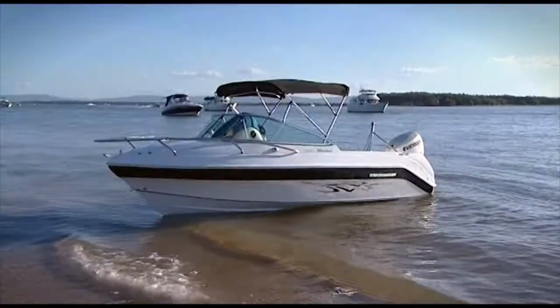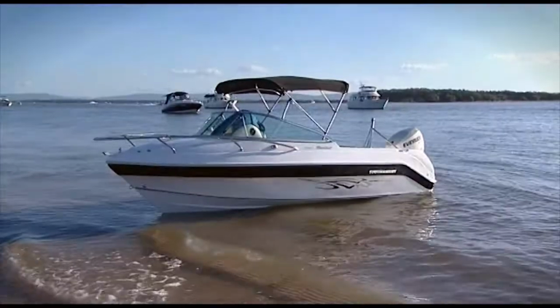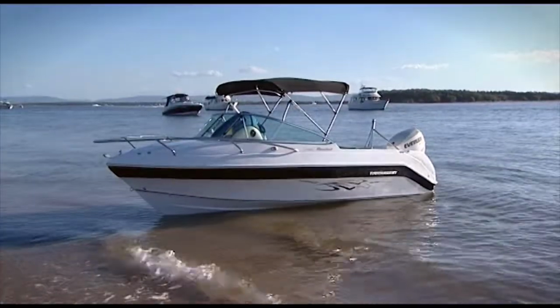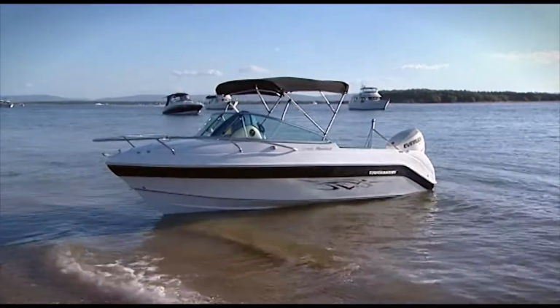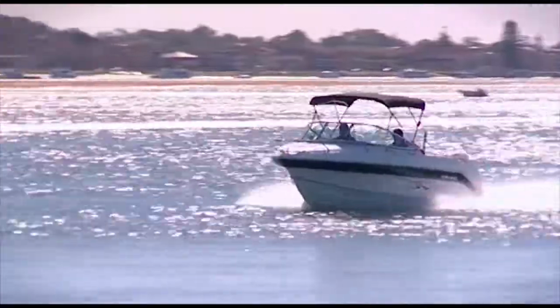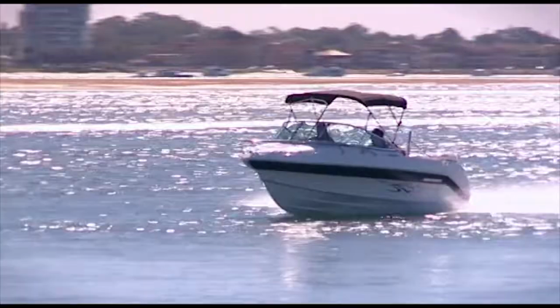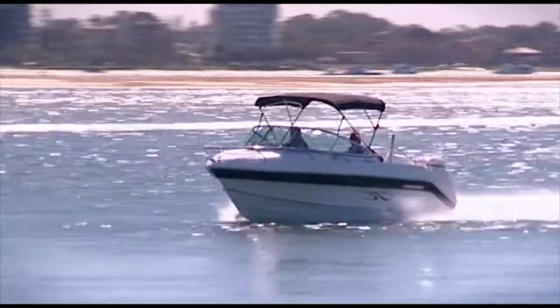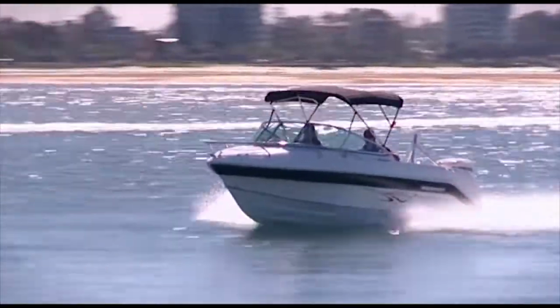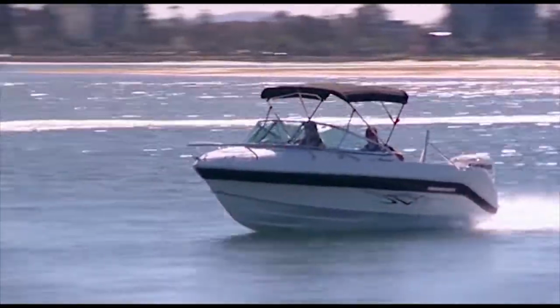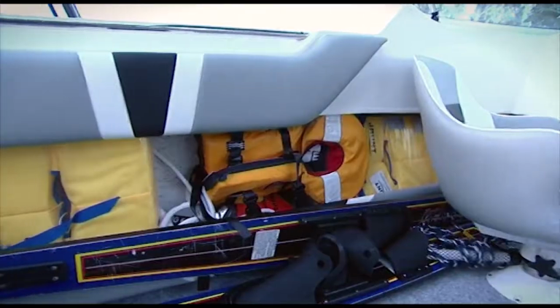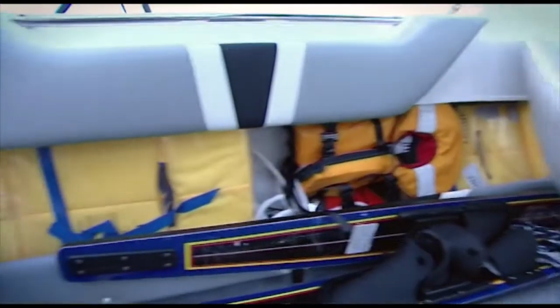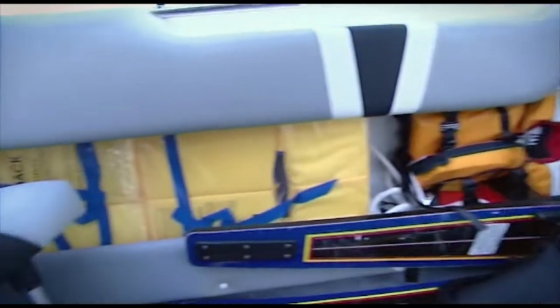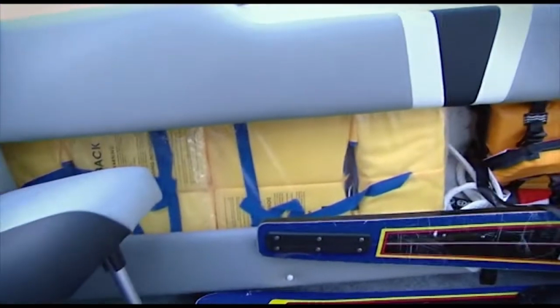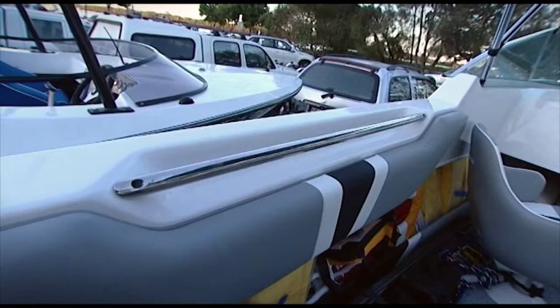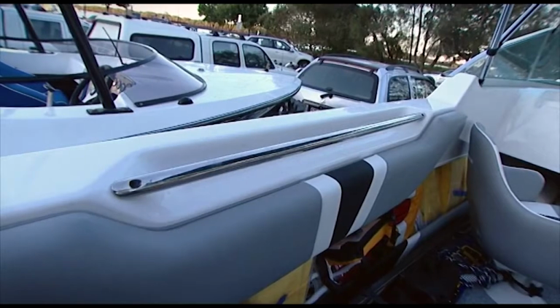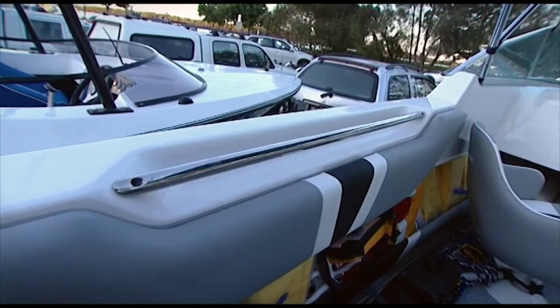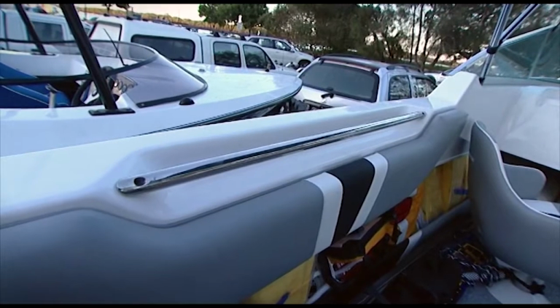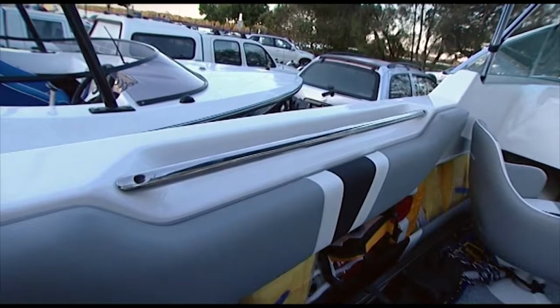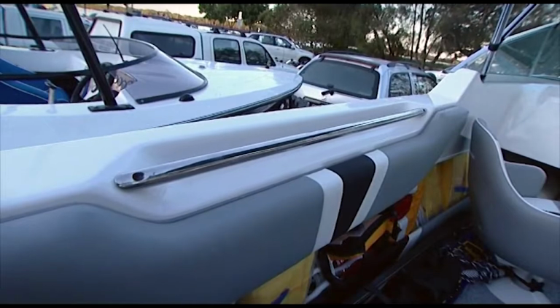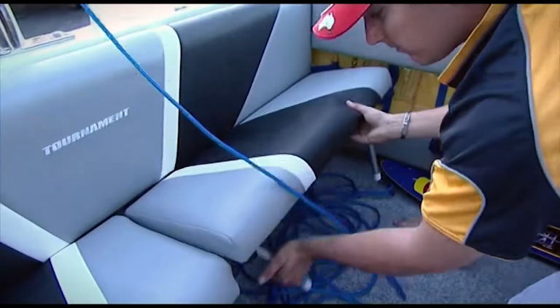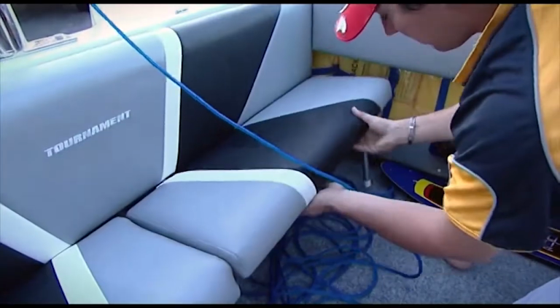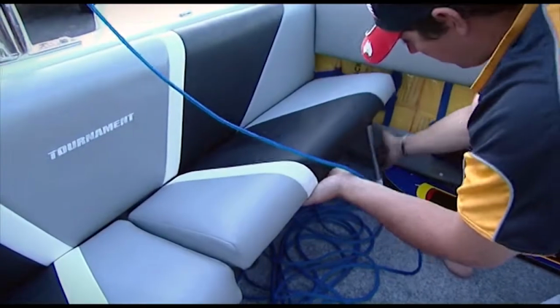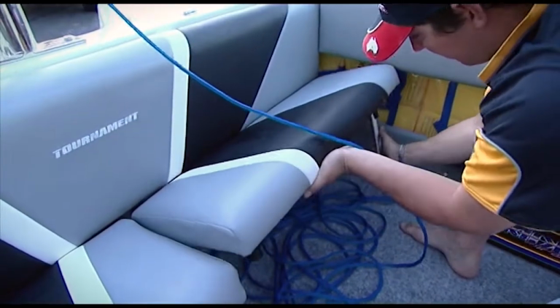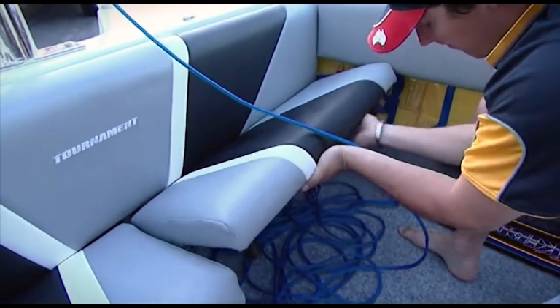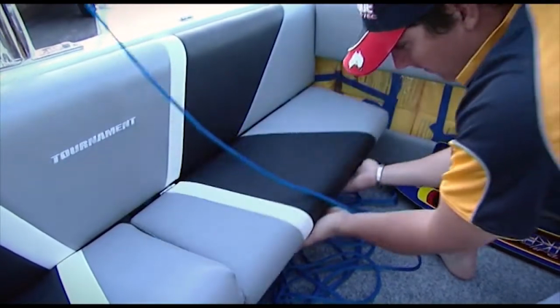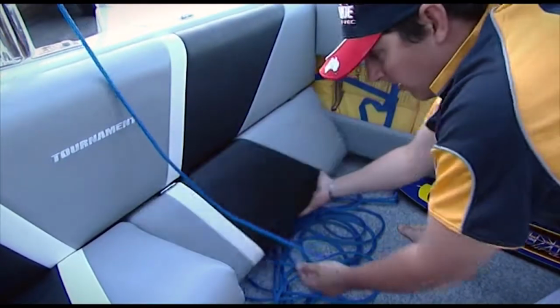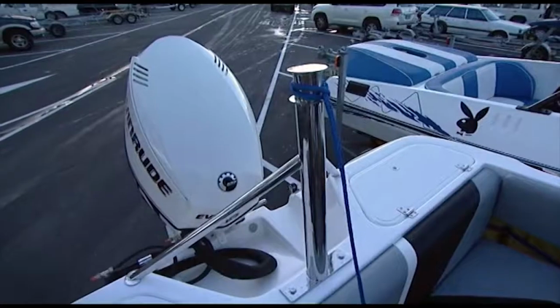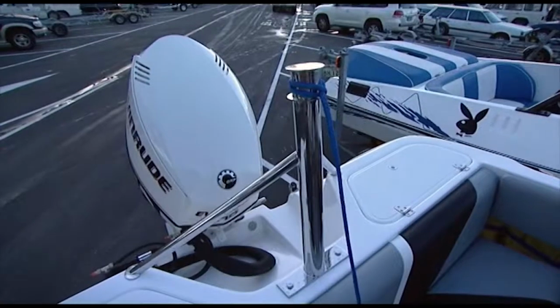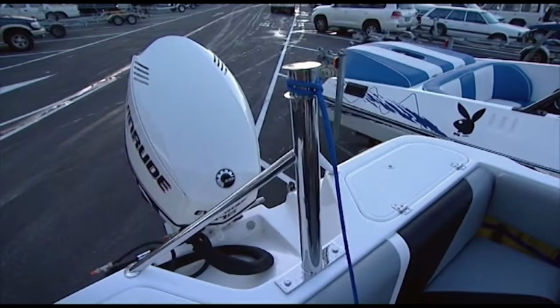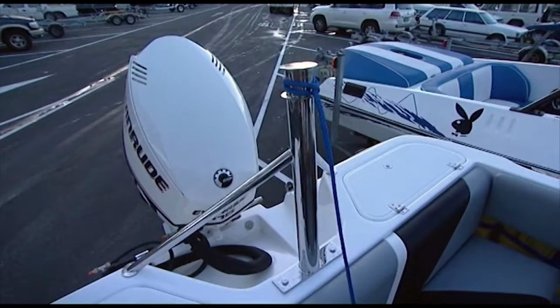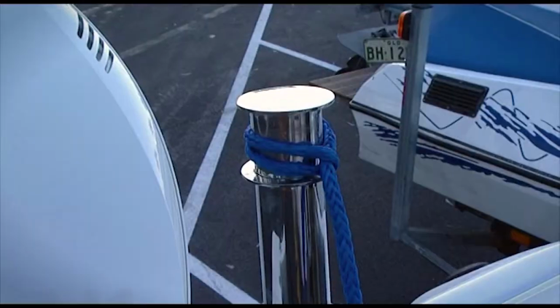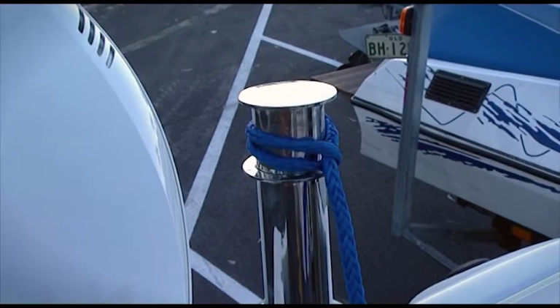Other features include a versatile bimini to keep the sun off, padded side combings, stainless steel grab handles, comfortable split folding rear lounge, ski pole and much, much more.